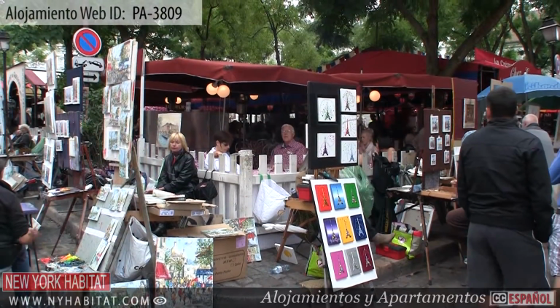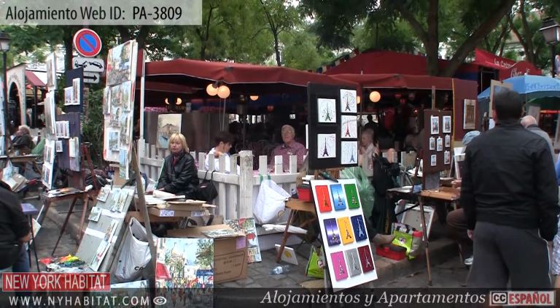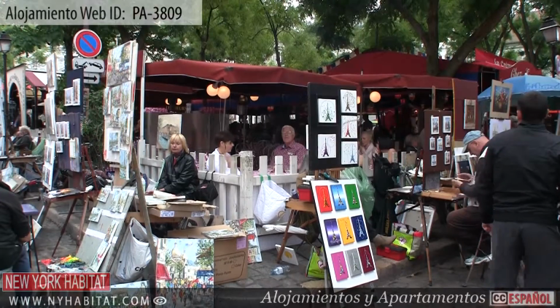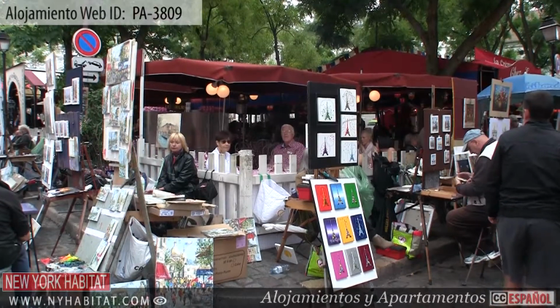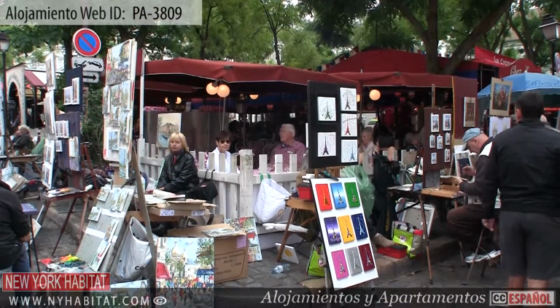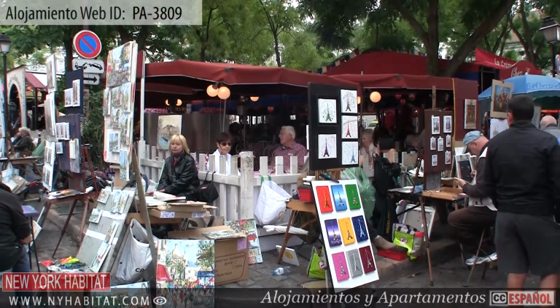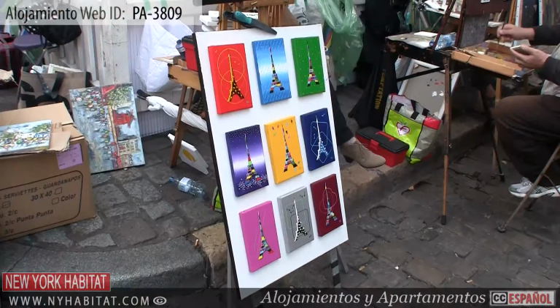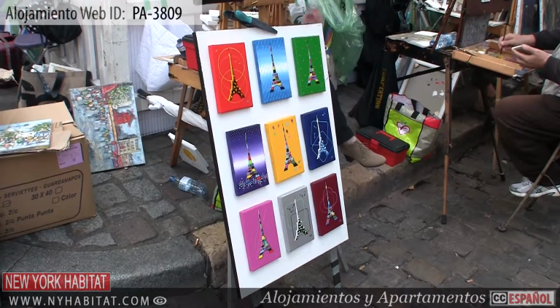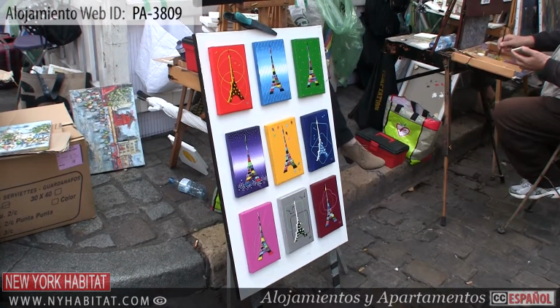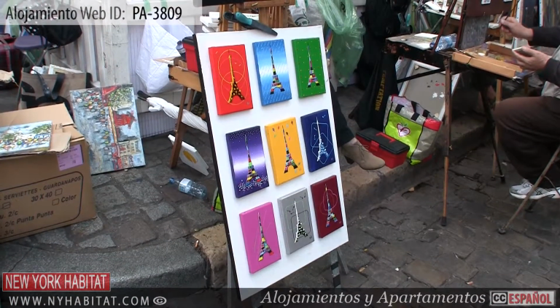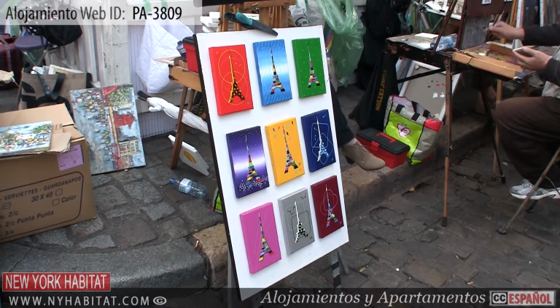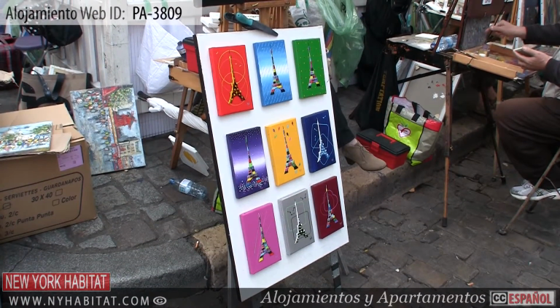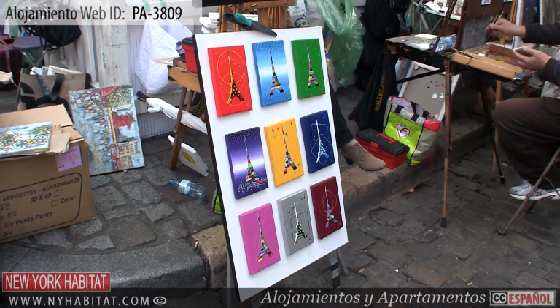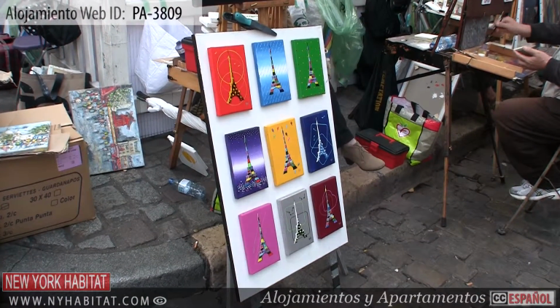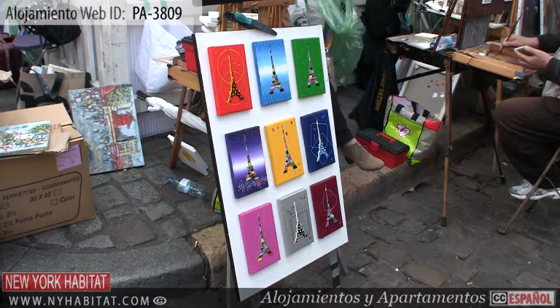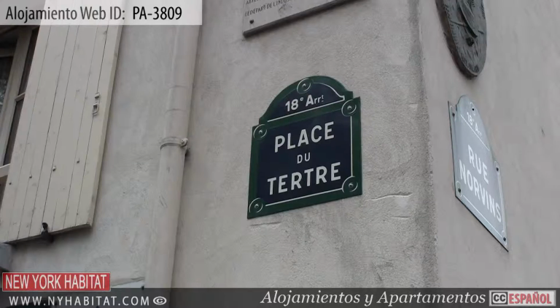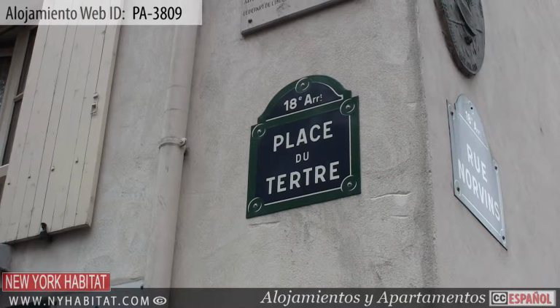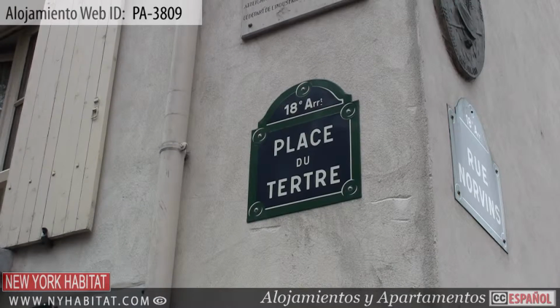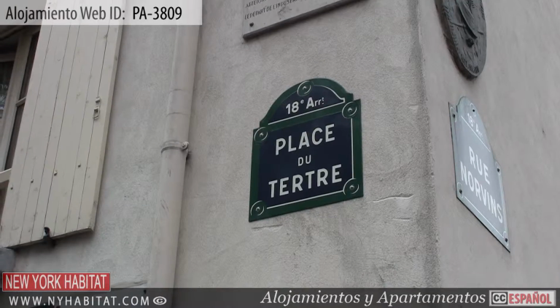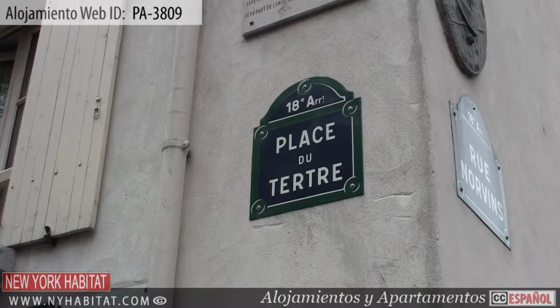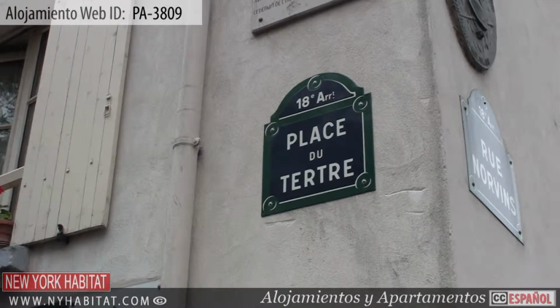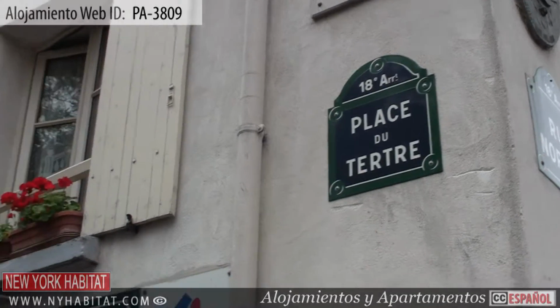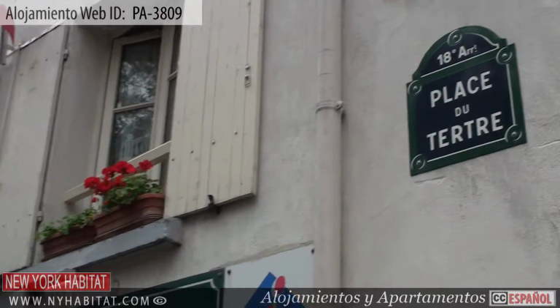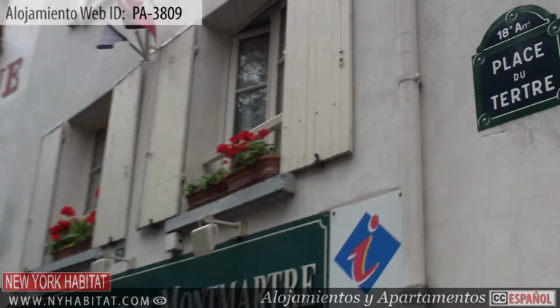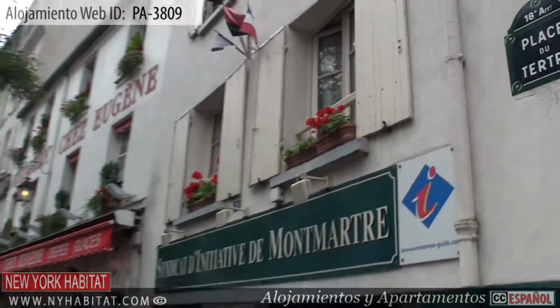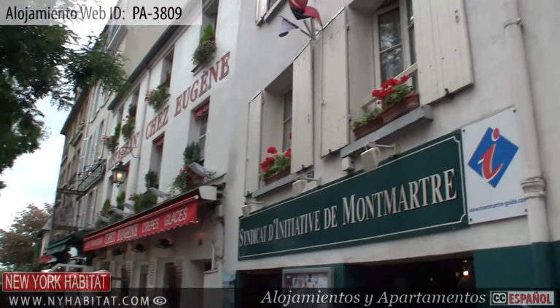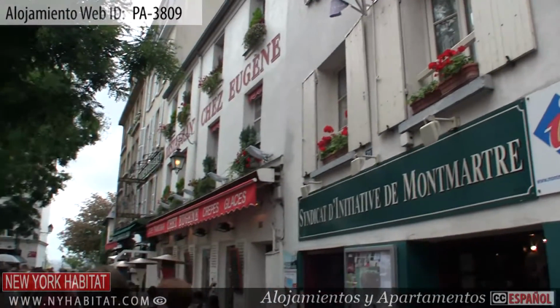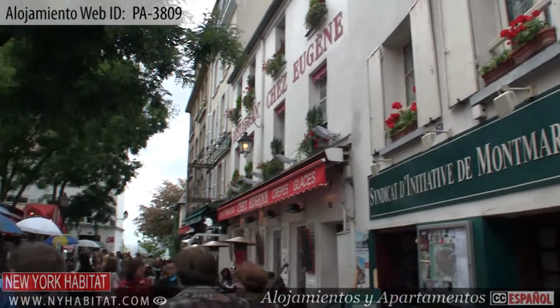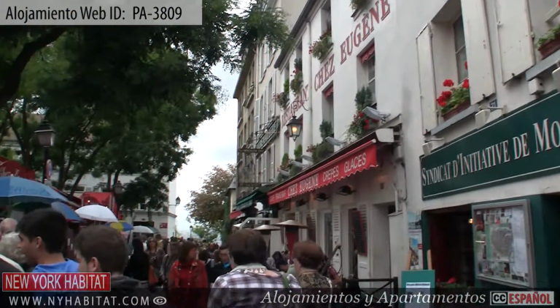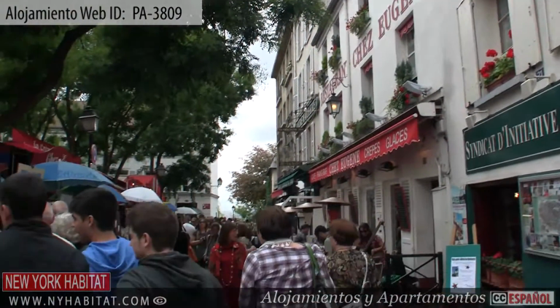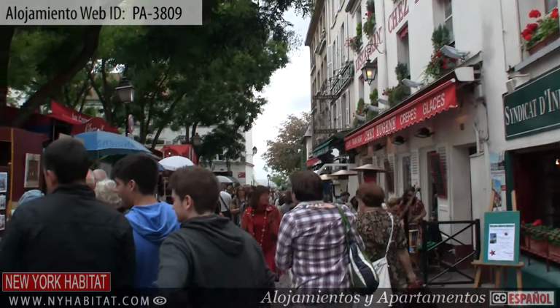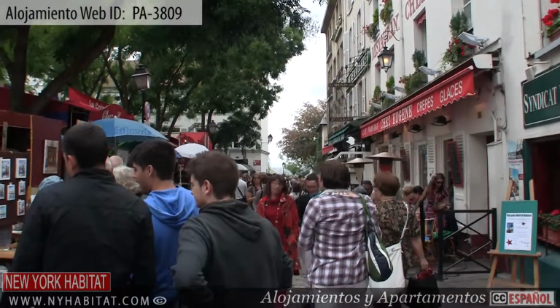Heading outside and only a few blocks from the apartment, you will find Place du Tertre. Once the dwelling place of Picasso, this artistic and animated square has many cafes and restaurants.